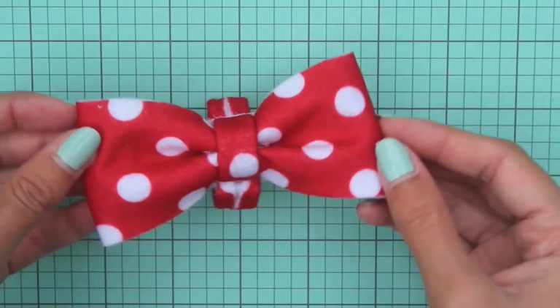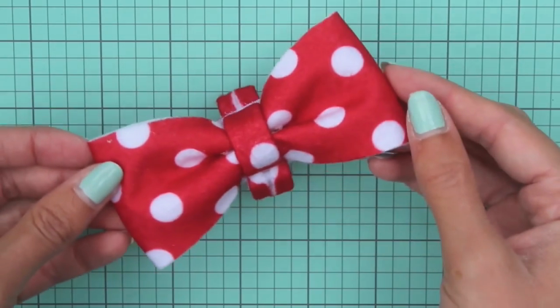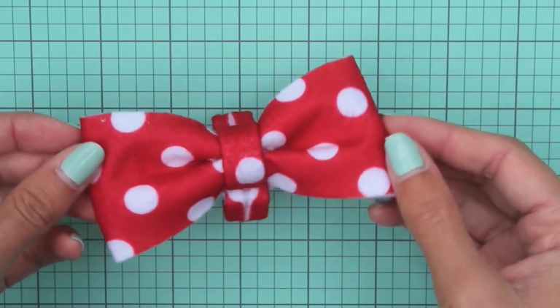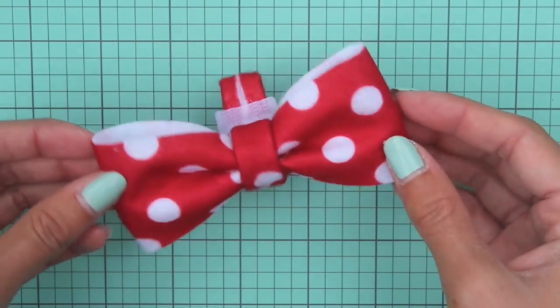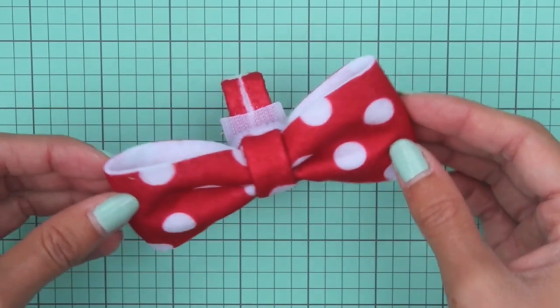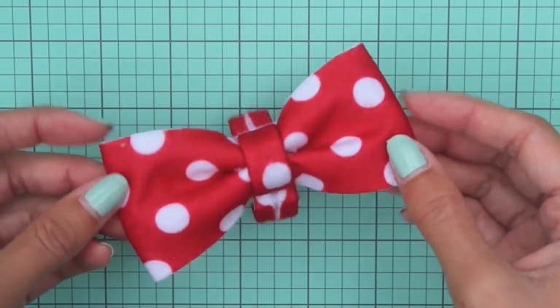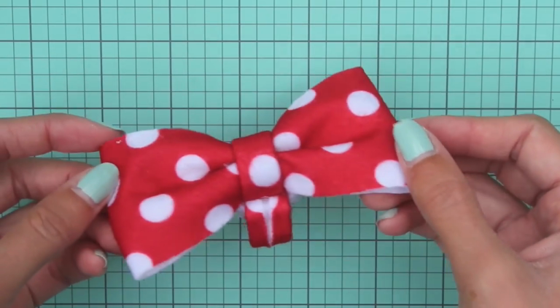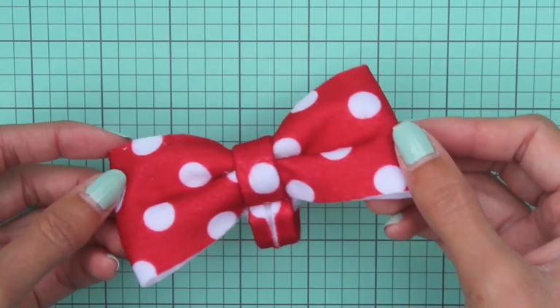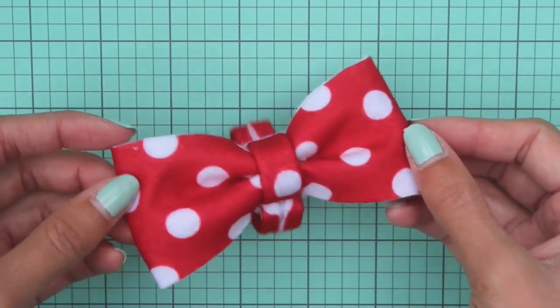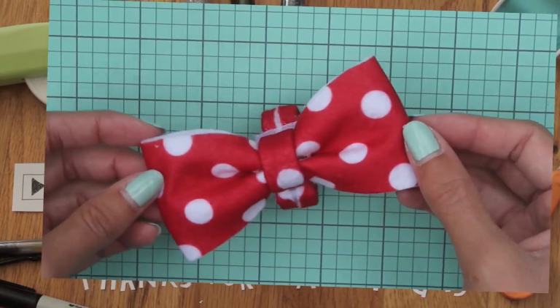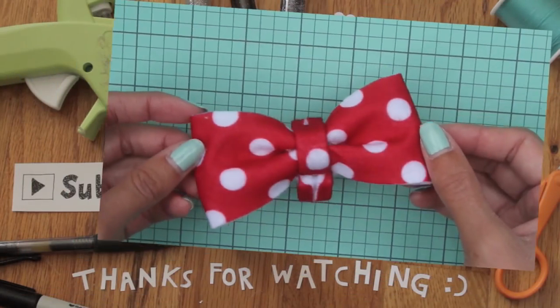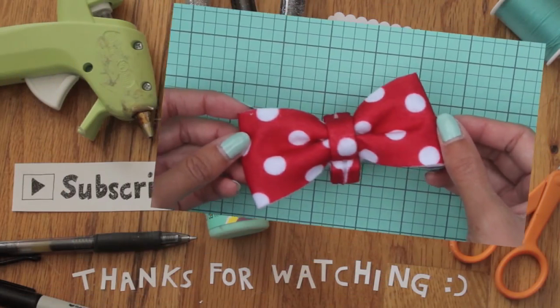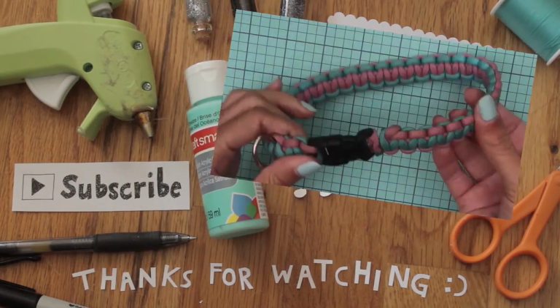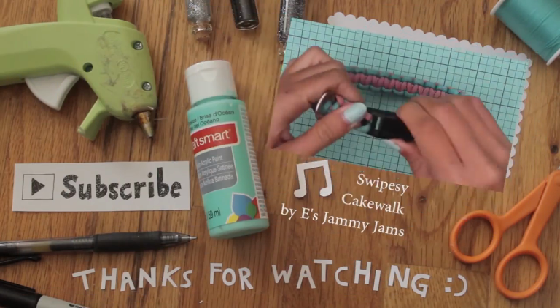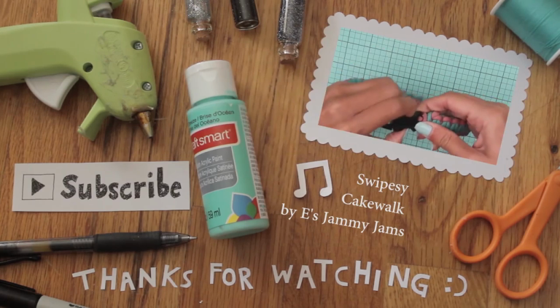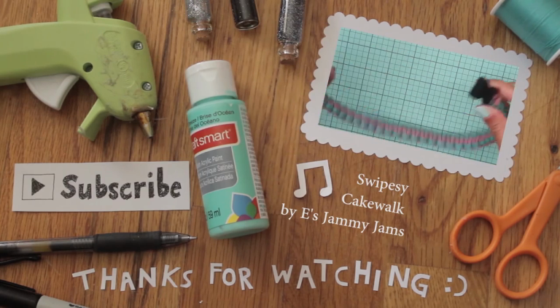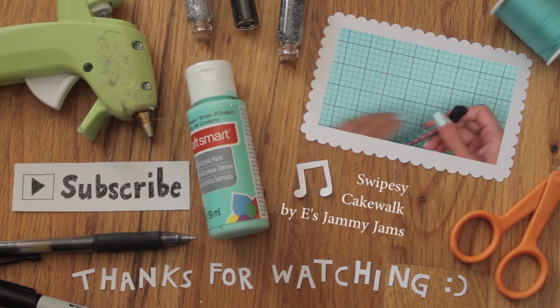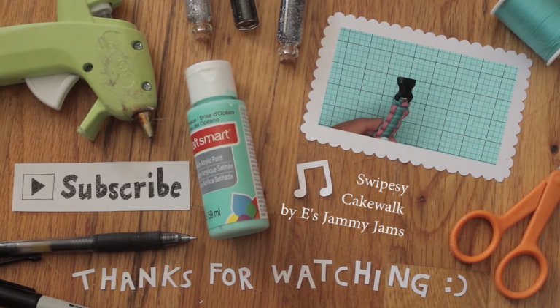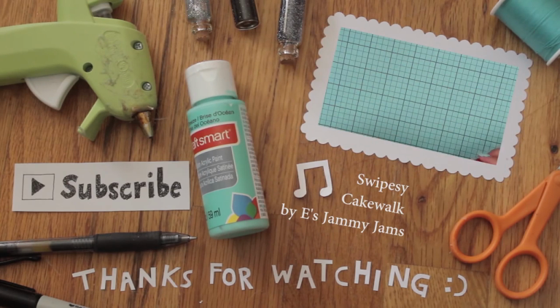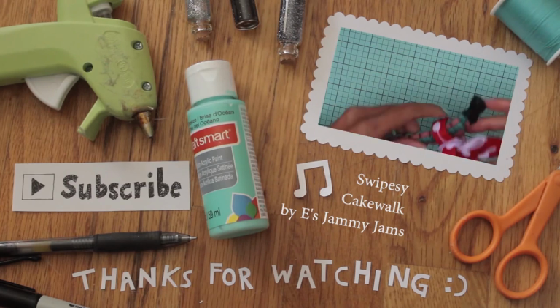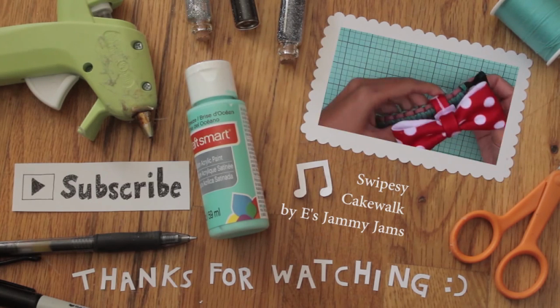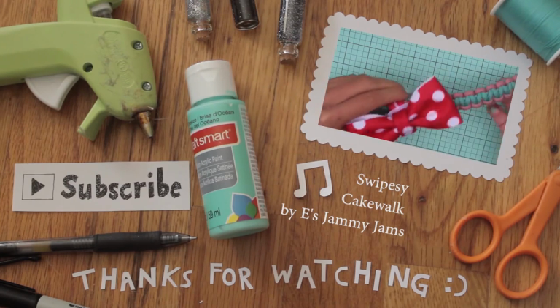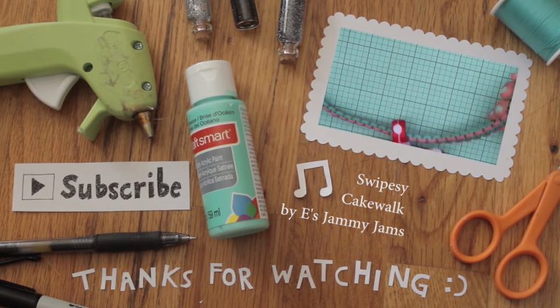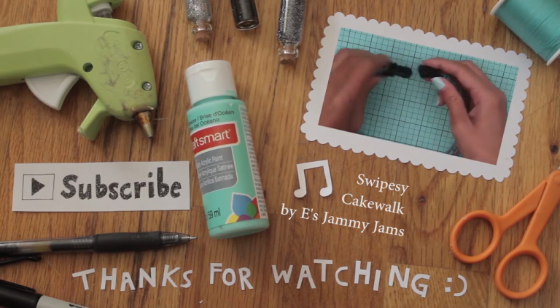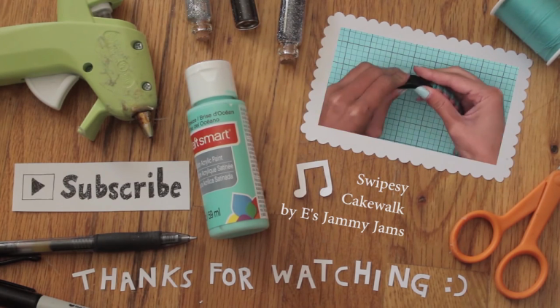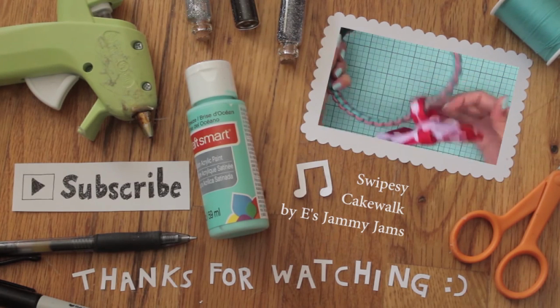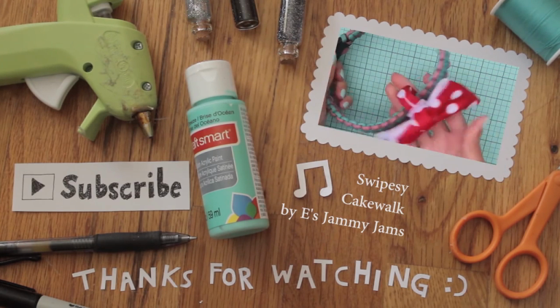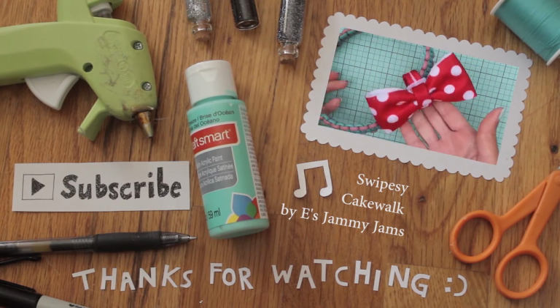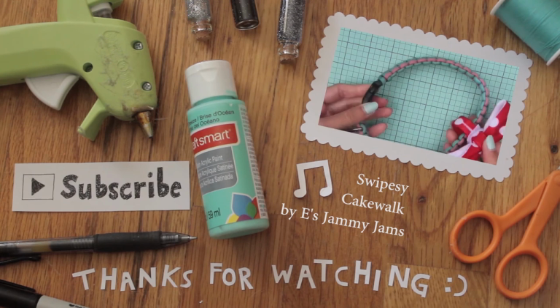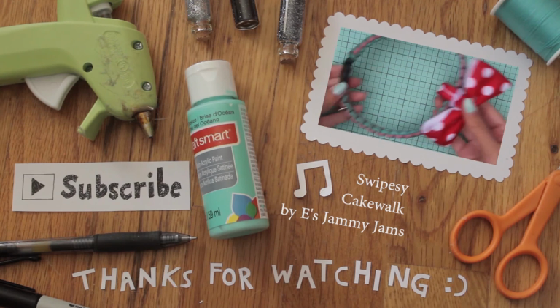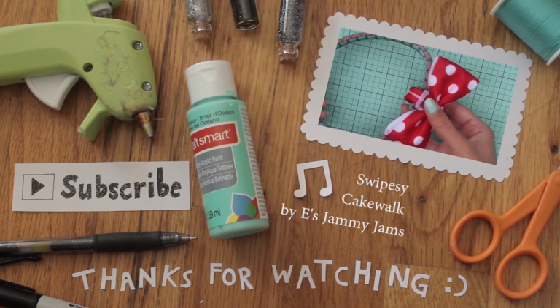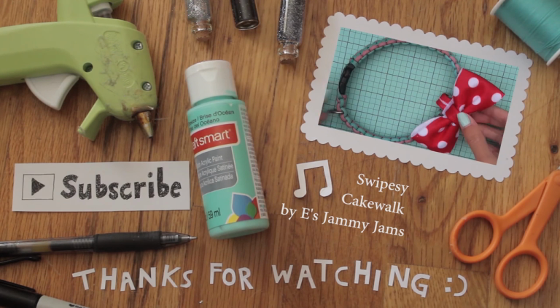So that's it! I hope you've enjoyed this tutorial. You can leave me a comment below of what pet themed craft you'd like to see next. Thank you so much for watching!